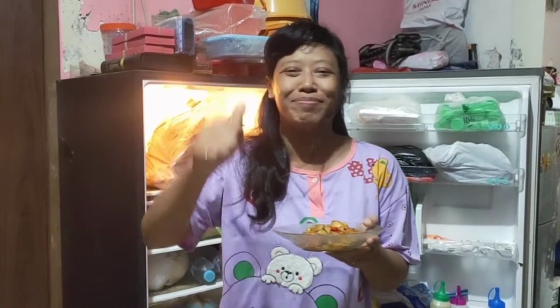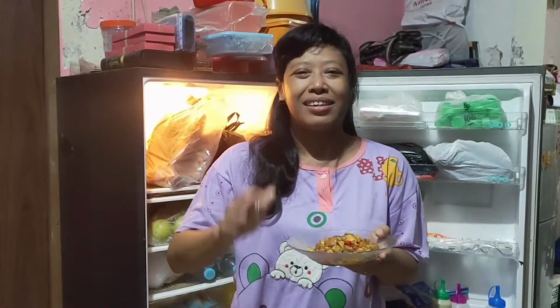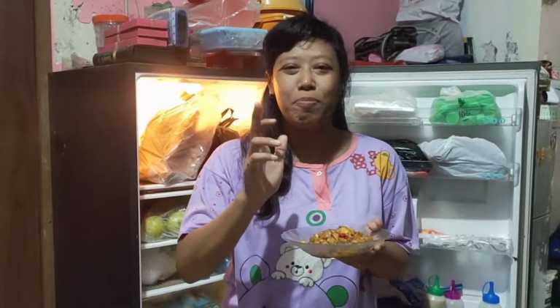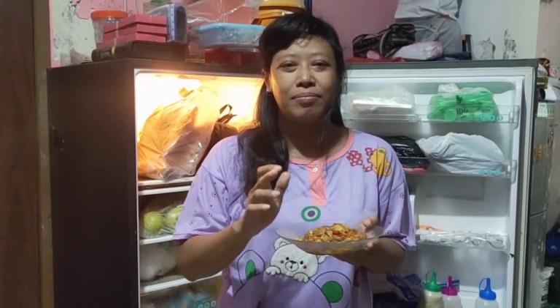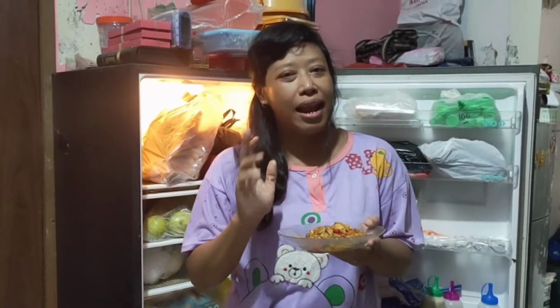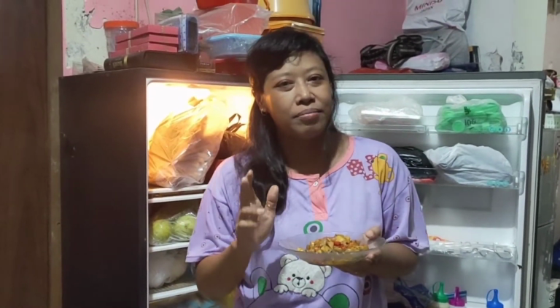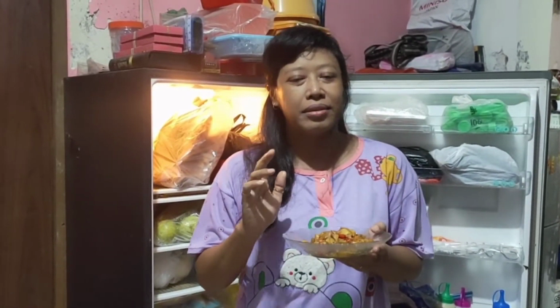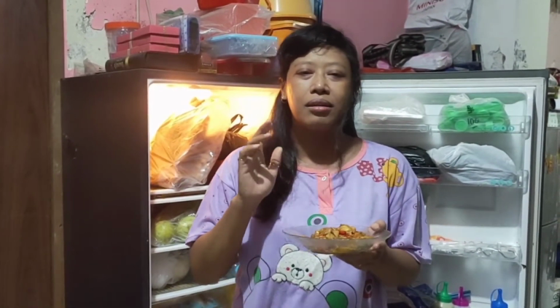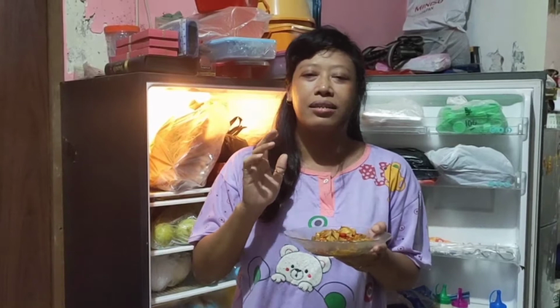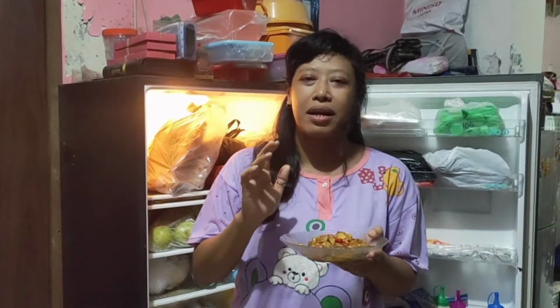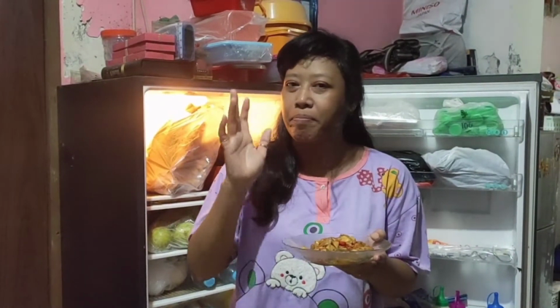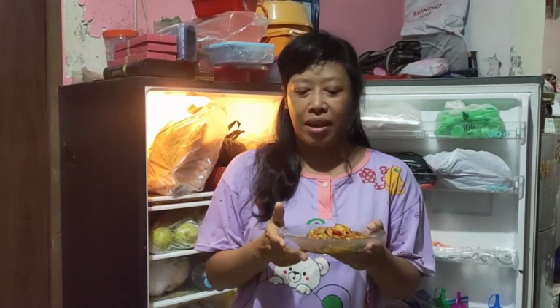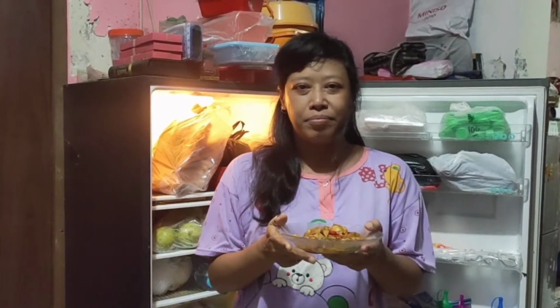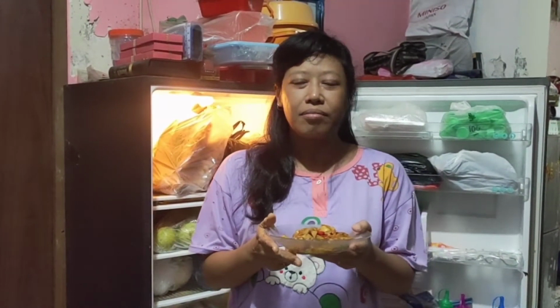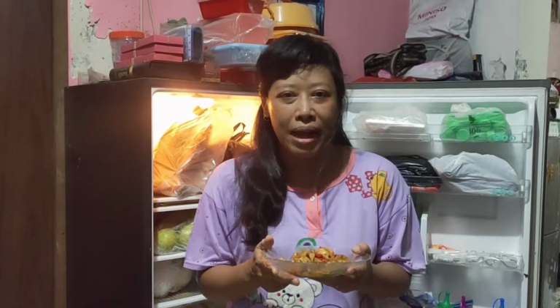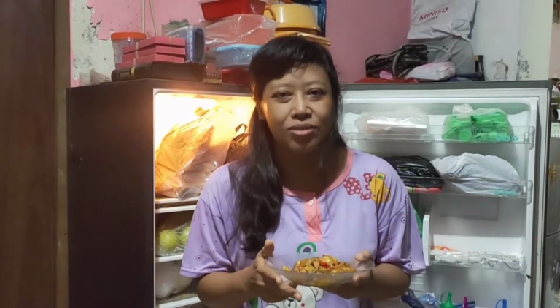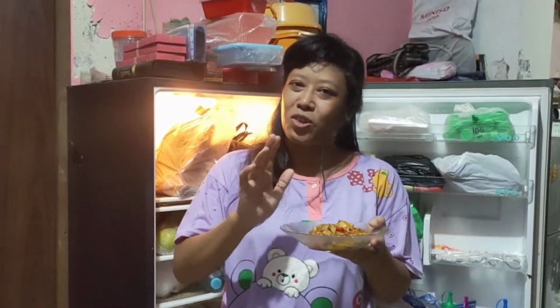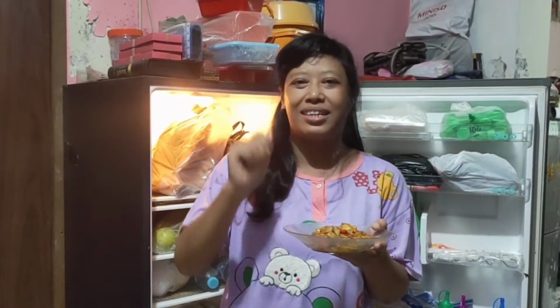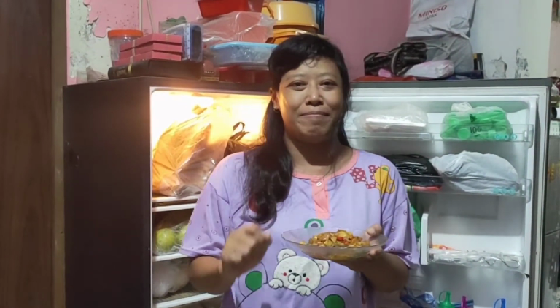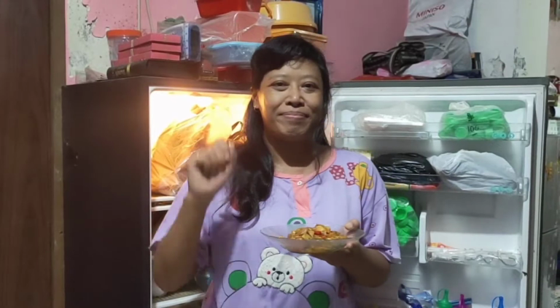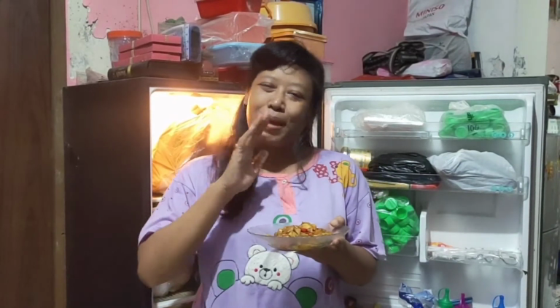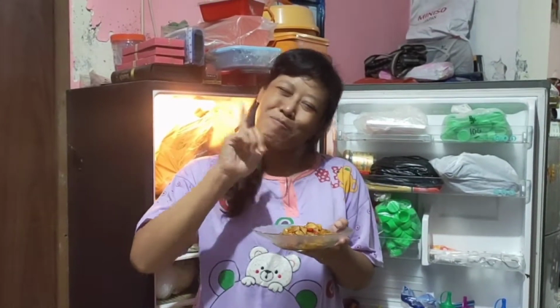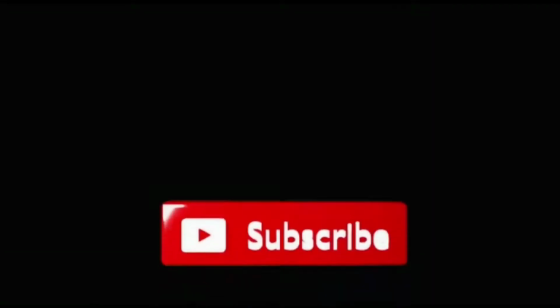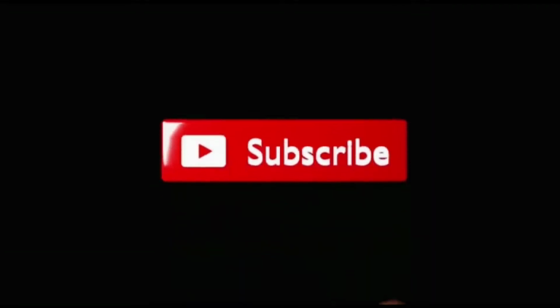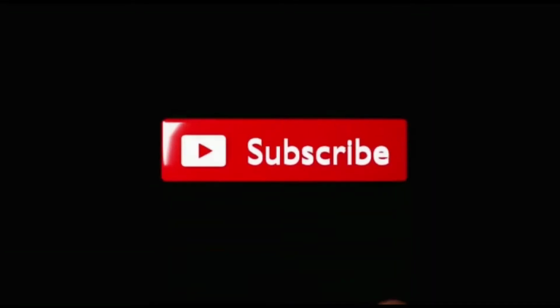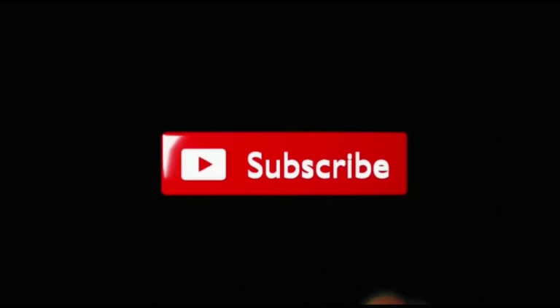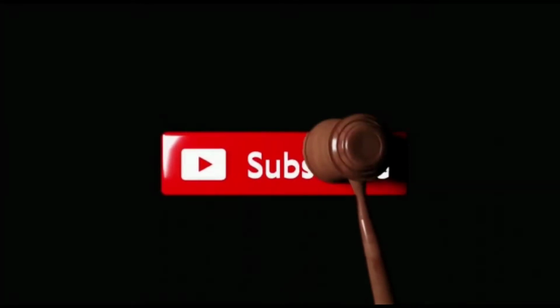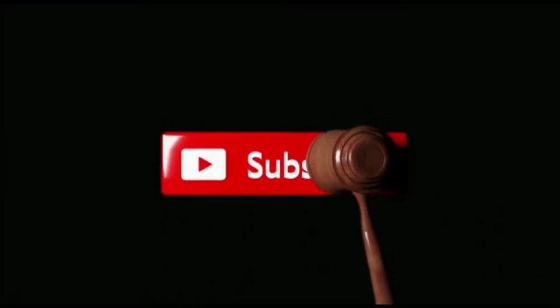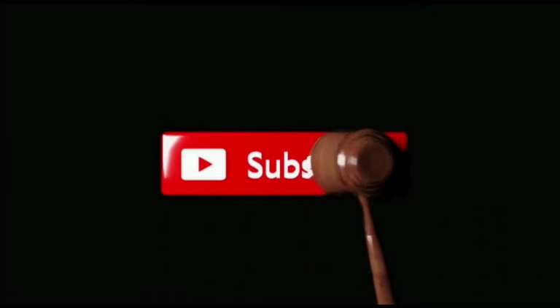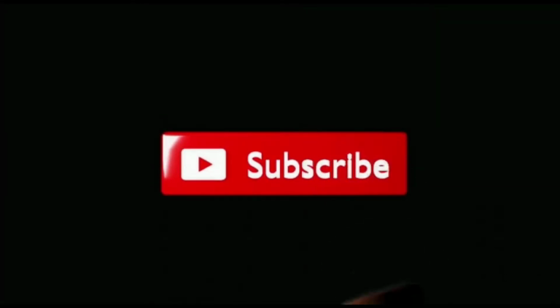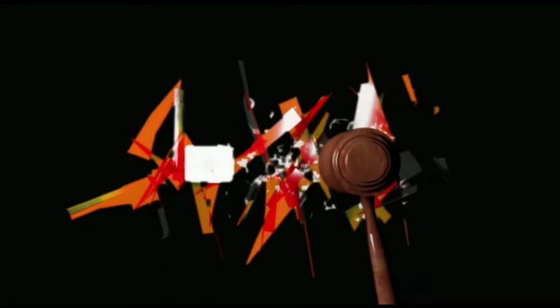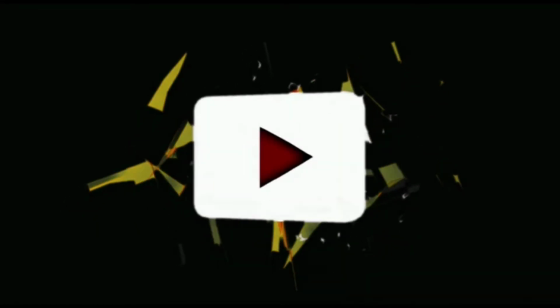Jangan lupa like, share, dan subscribe ya. Terima kasih sudah menonton. Bye bye guys!